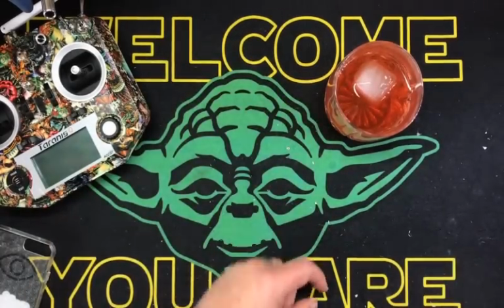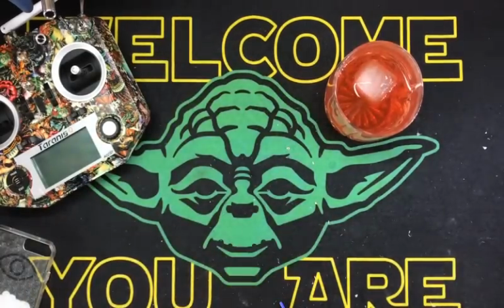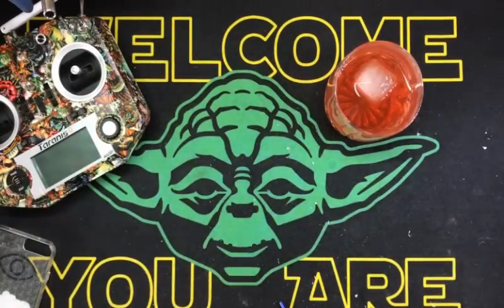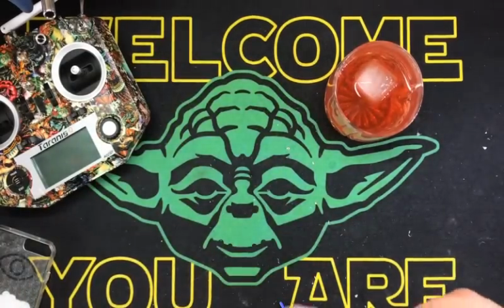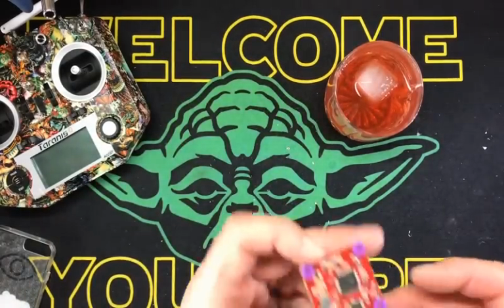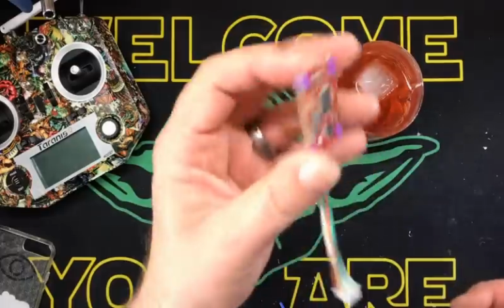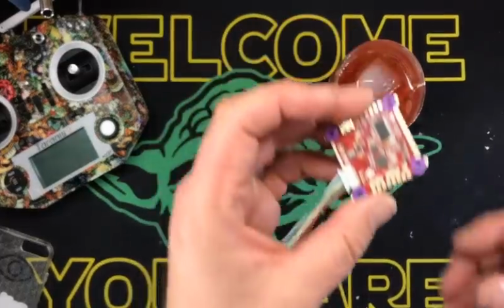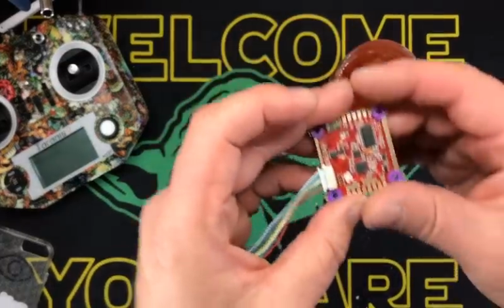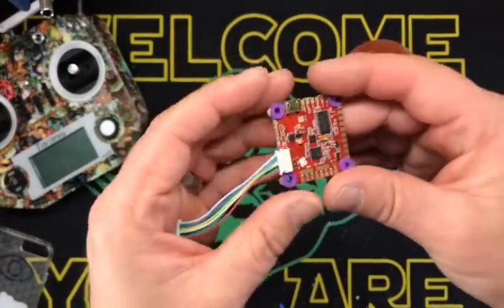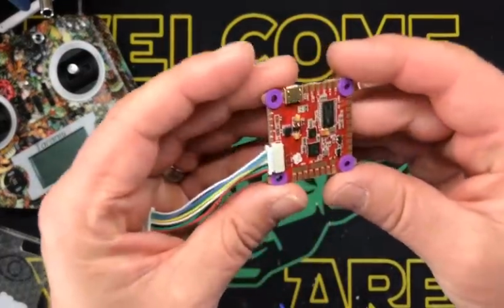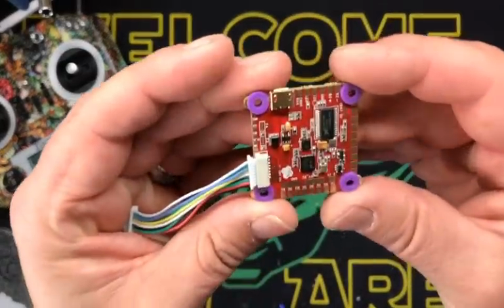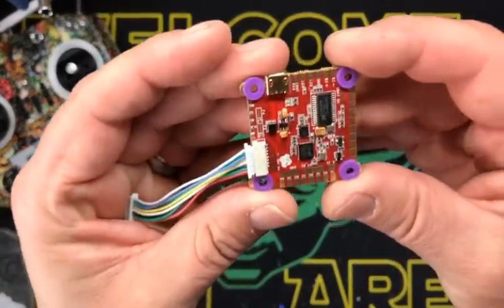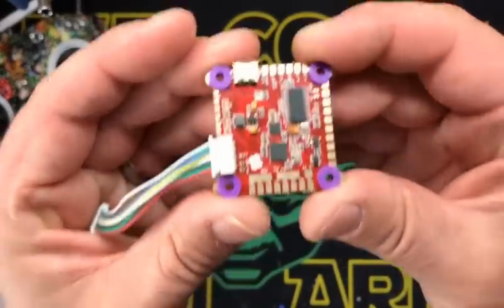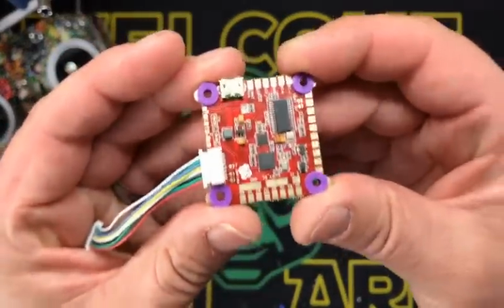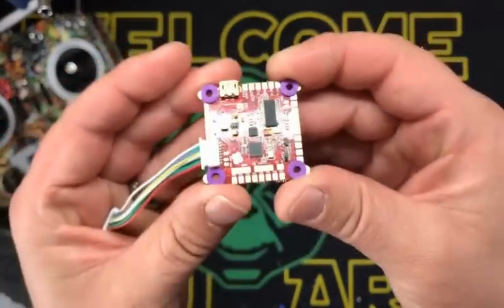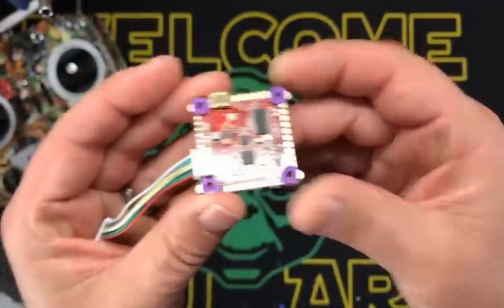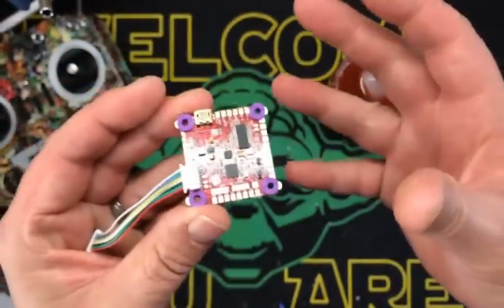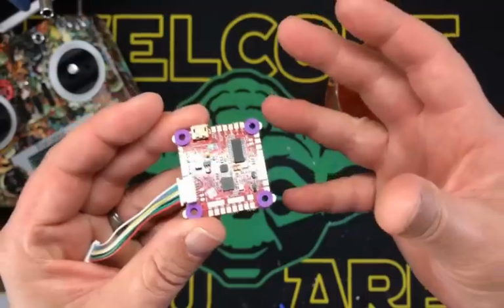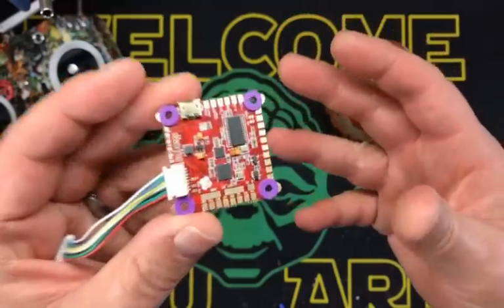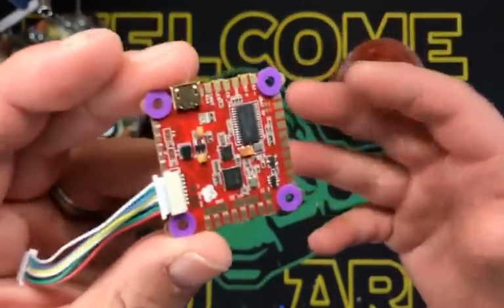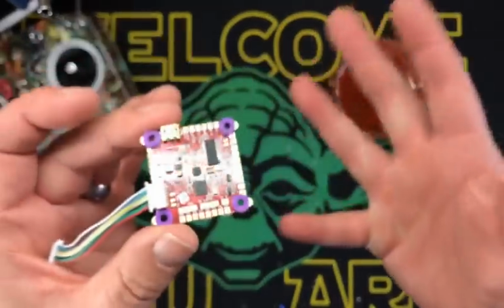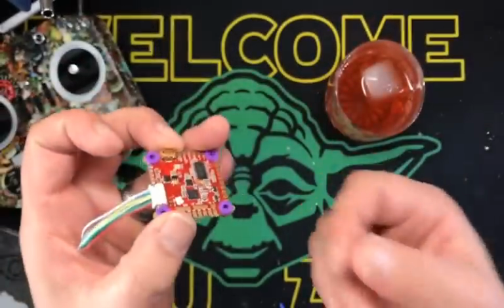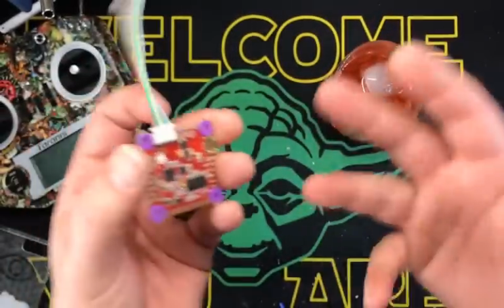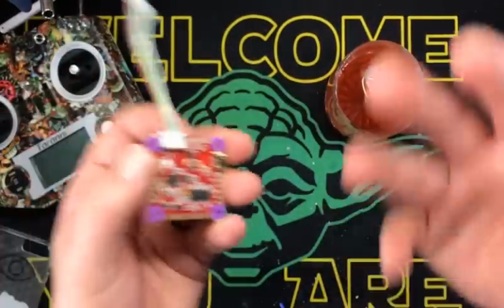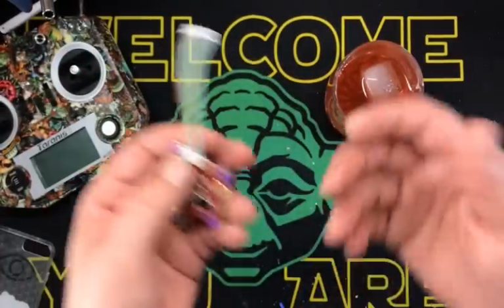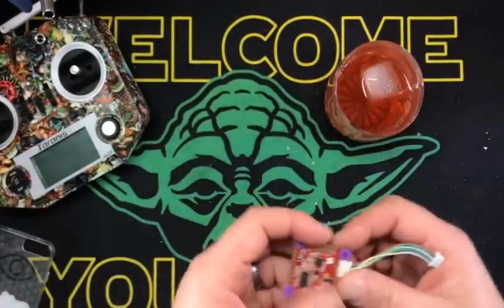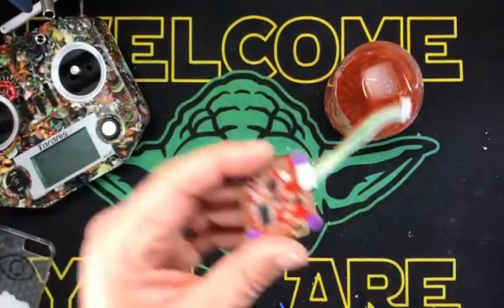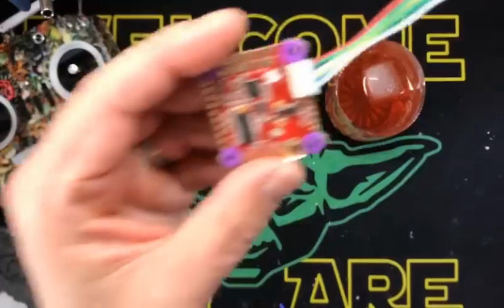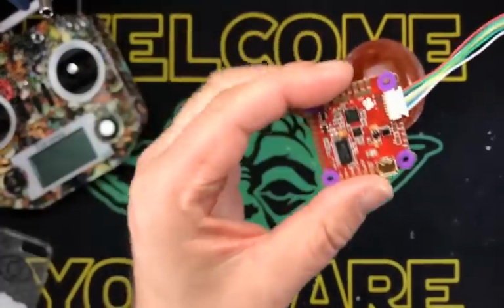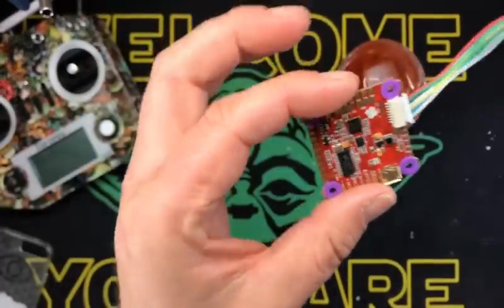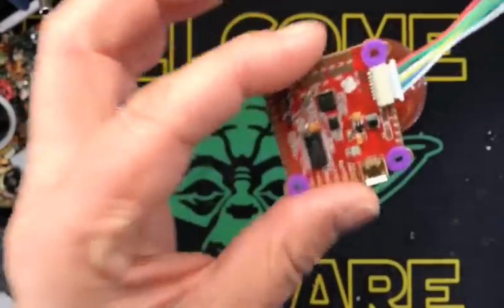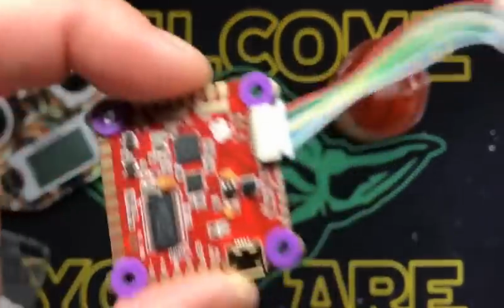This is the Helio Spring IMU-F. Where do they get these names? I mean, can't they just name it Carburetor or something easy? But no, it's the Helio Spring IMU-F.